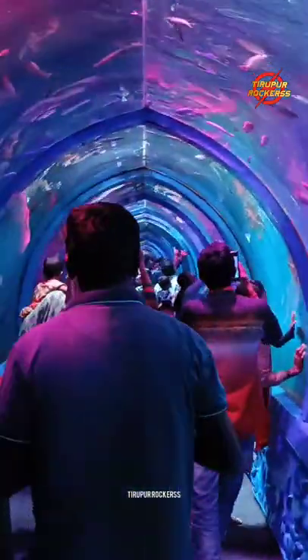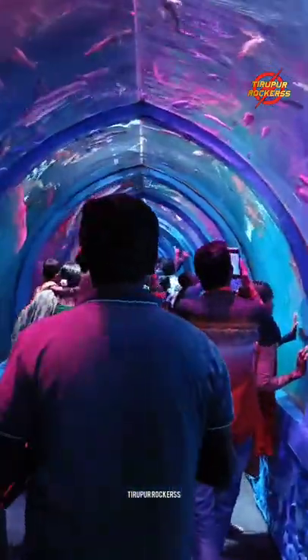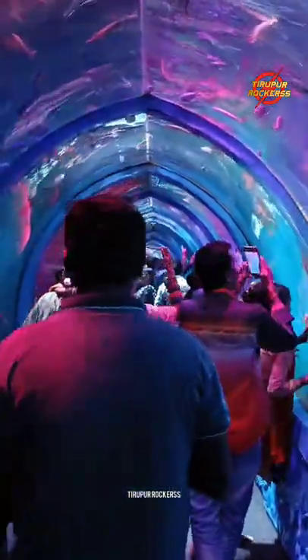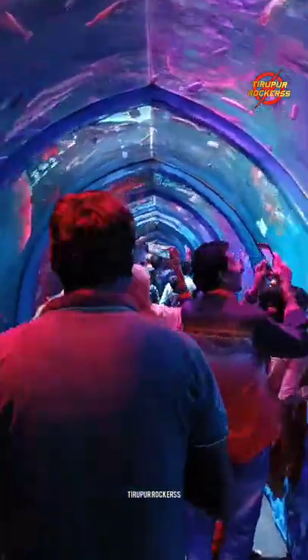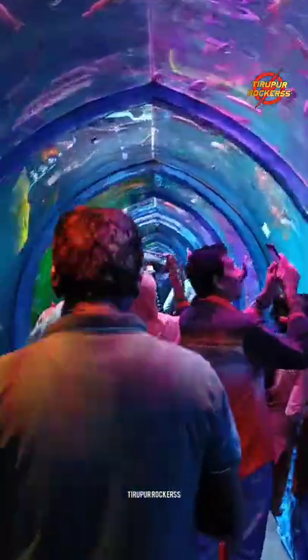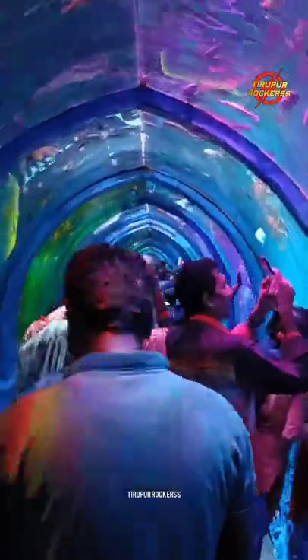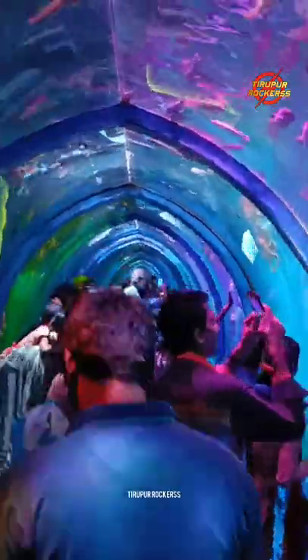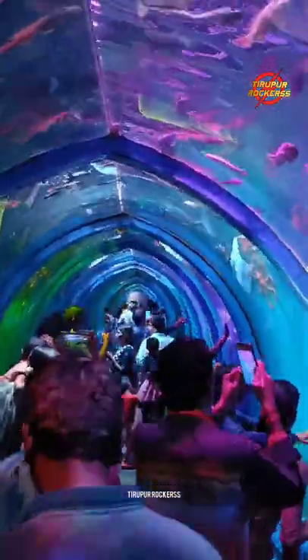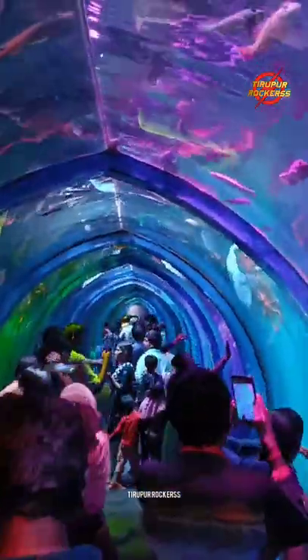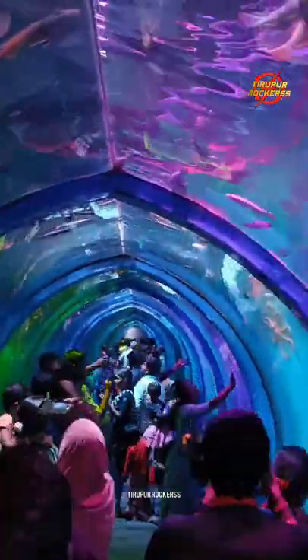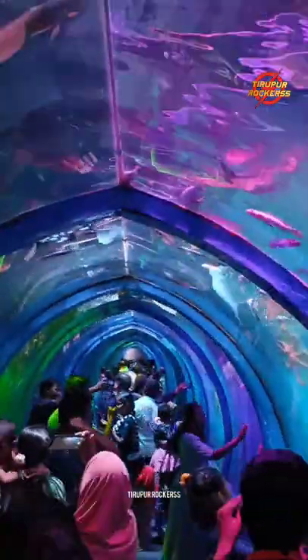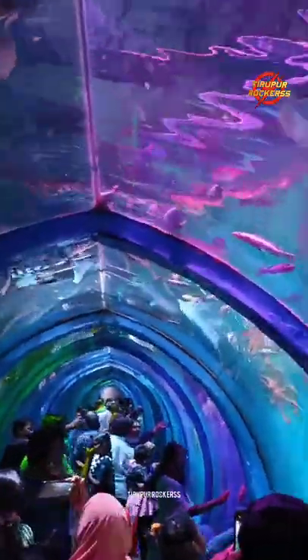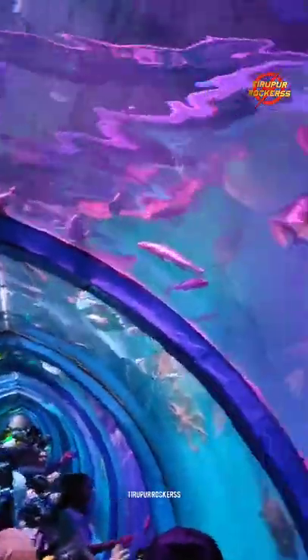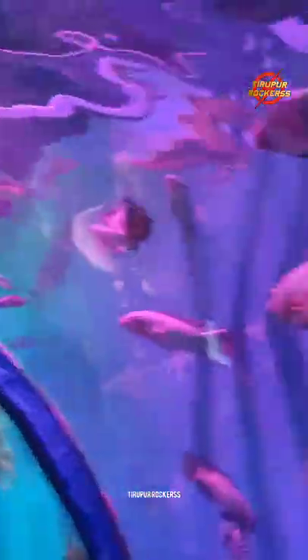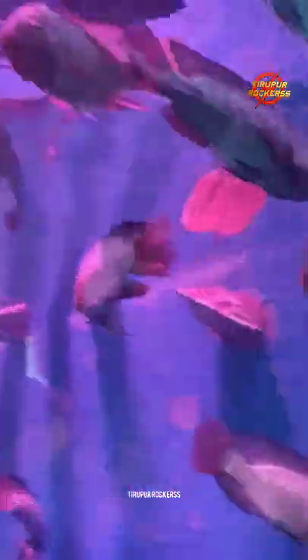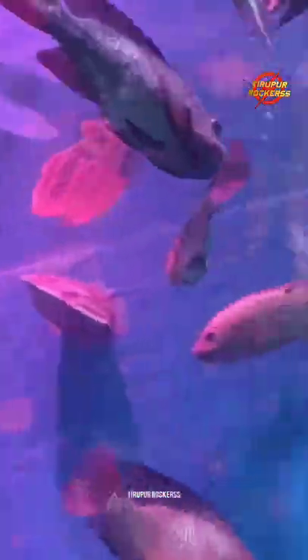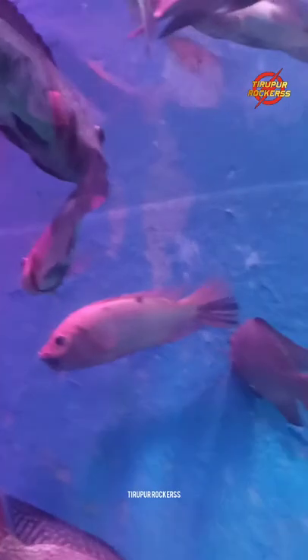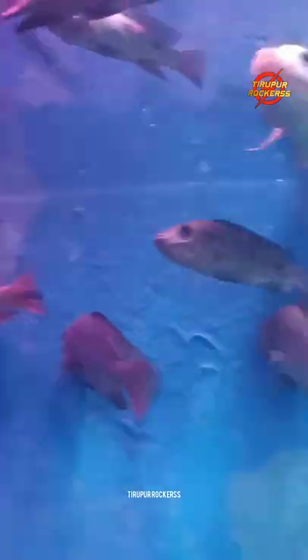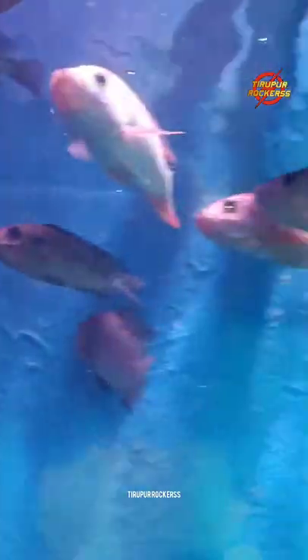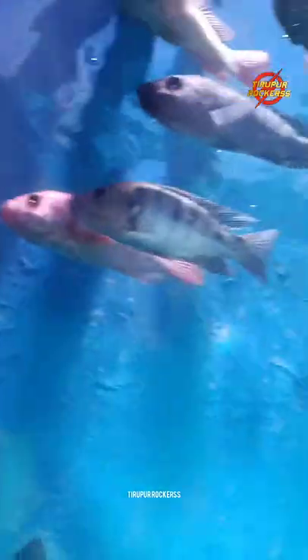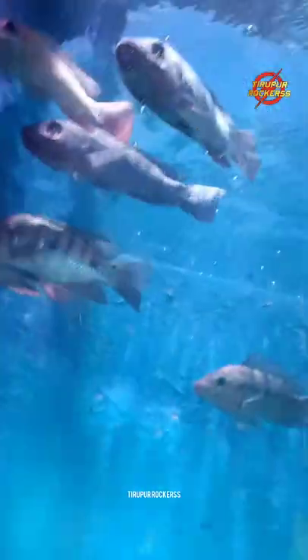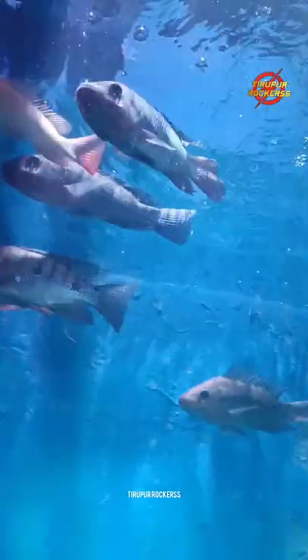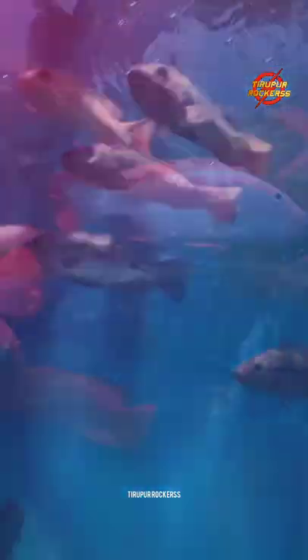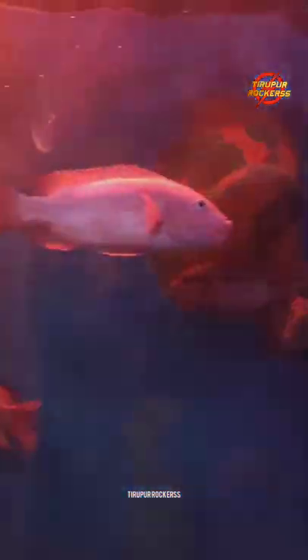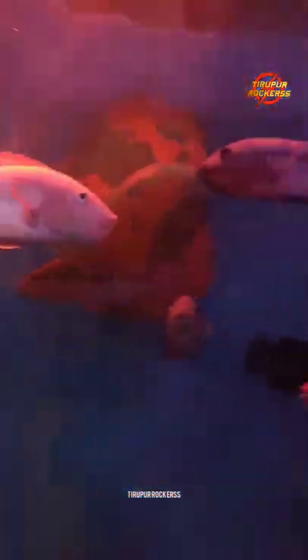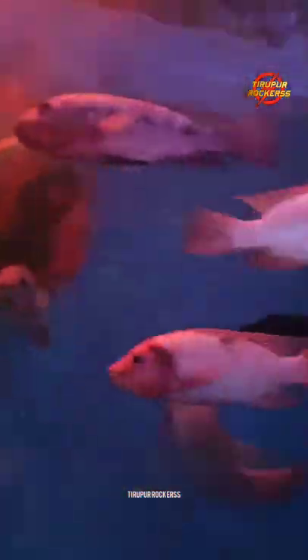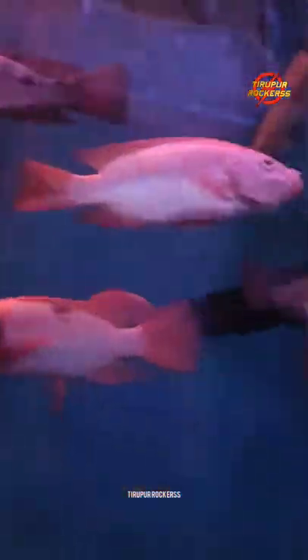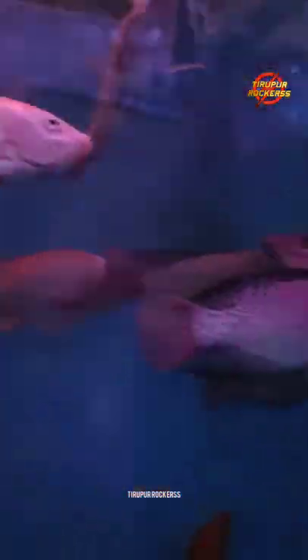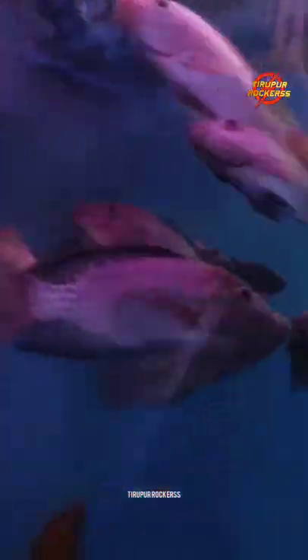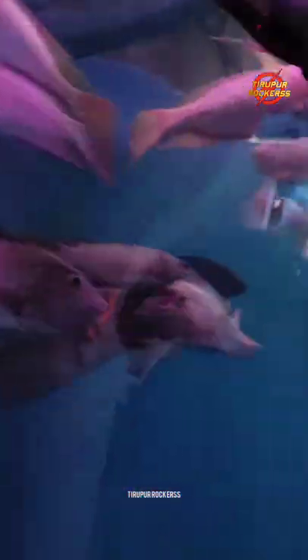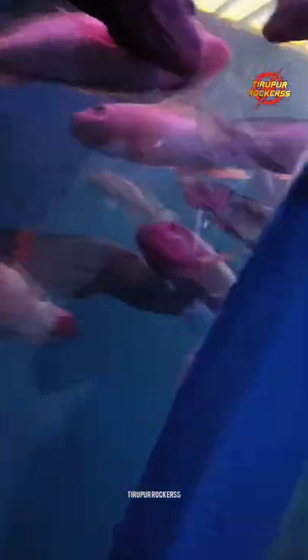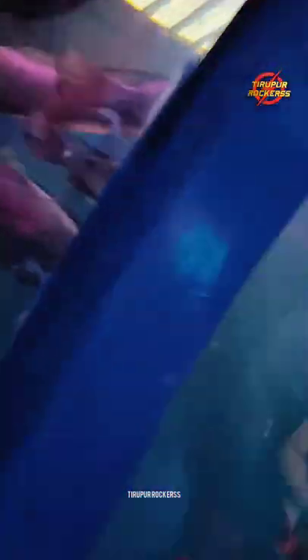We have a great entertainment game, and great entertainment in the summer season.